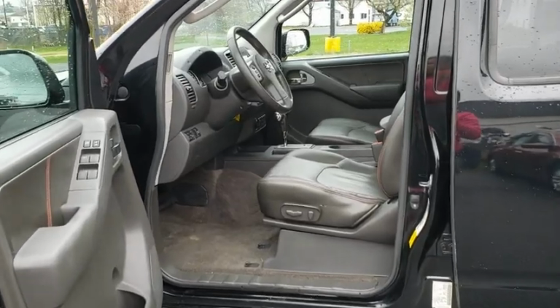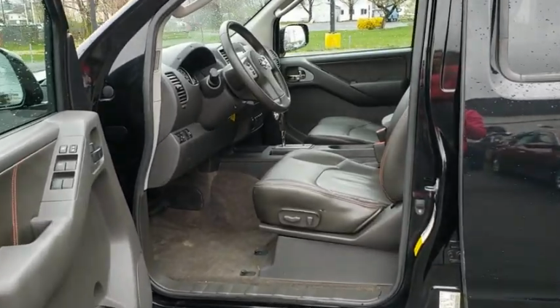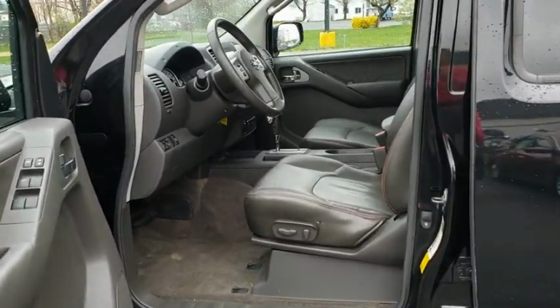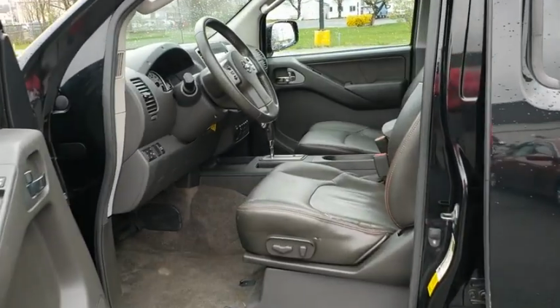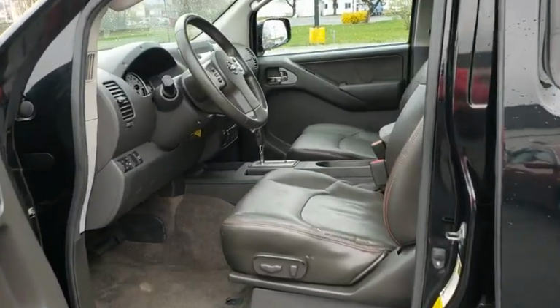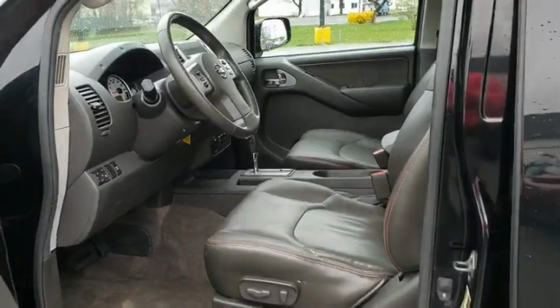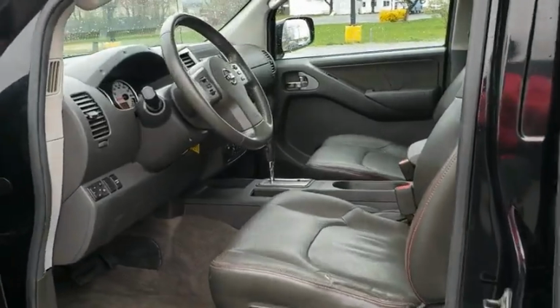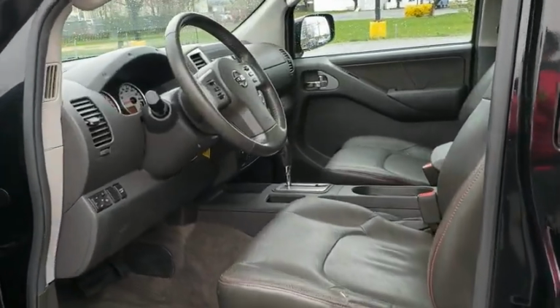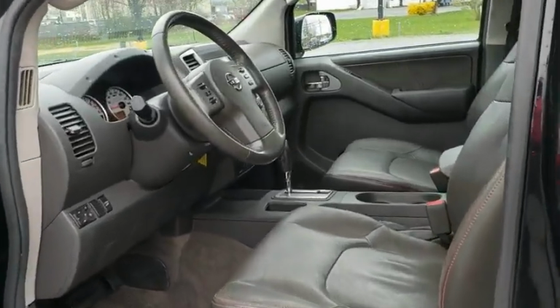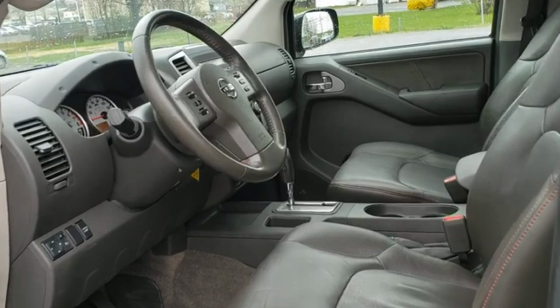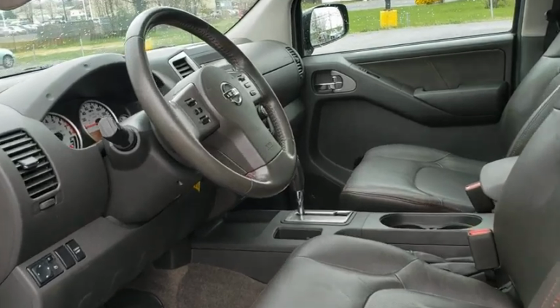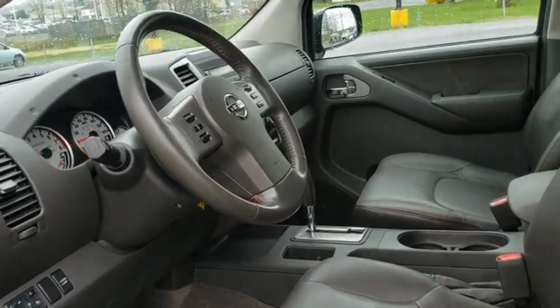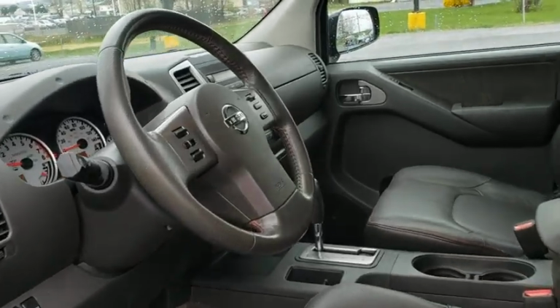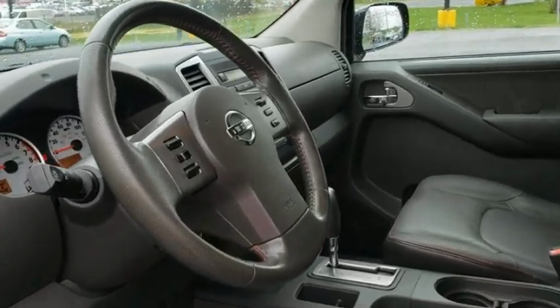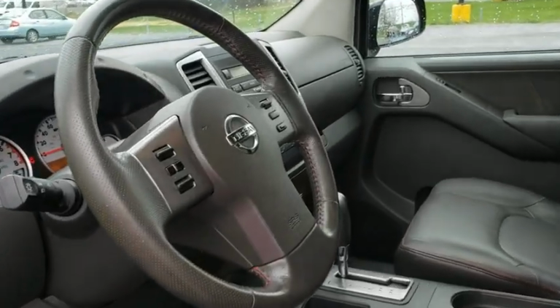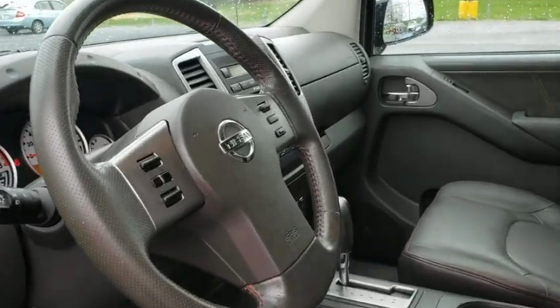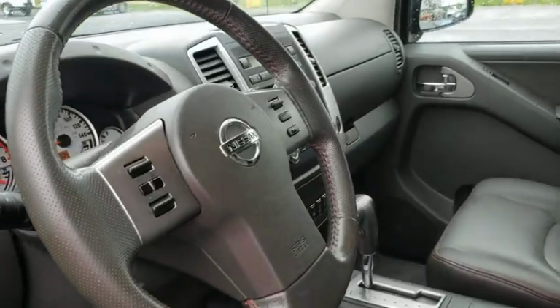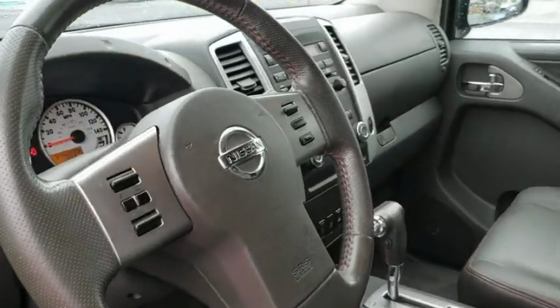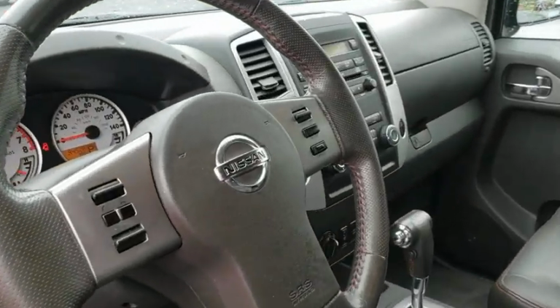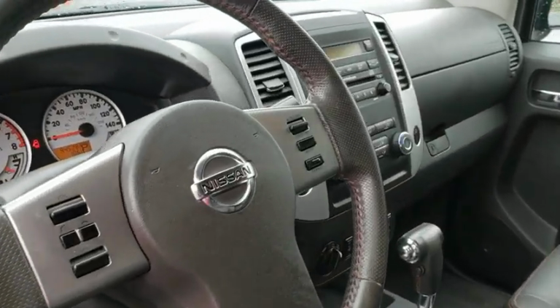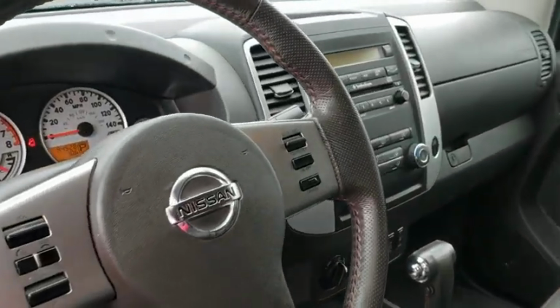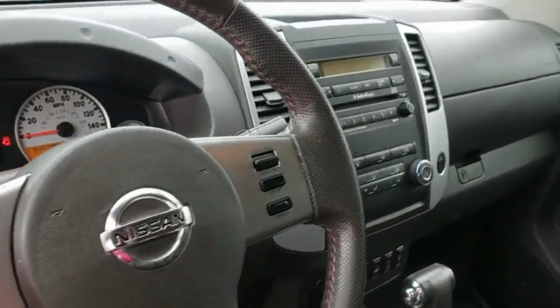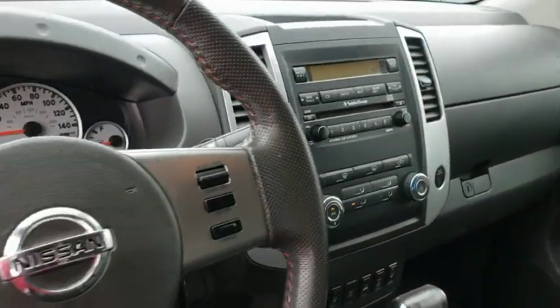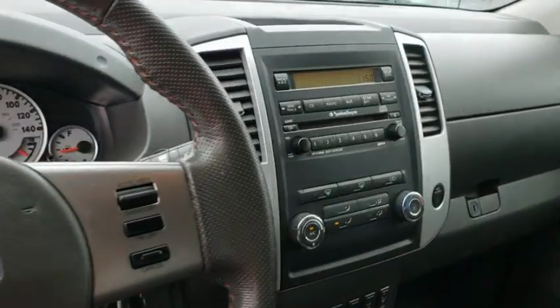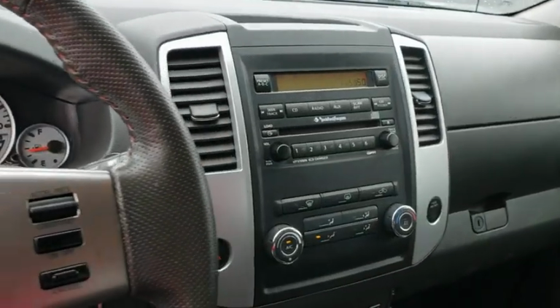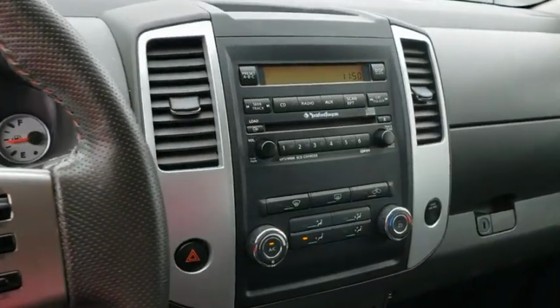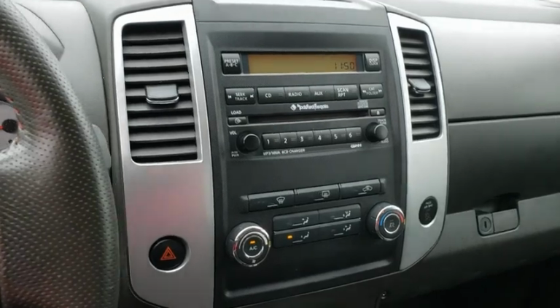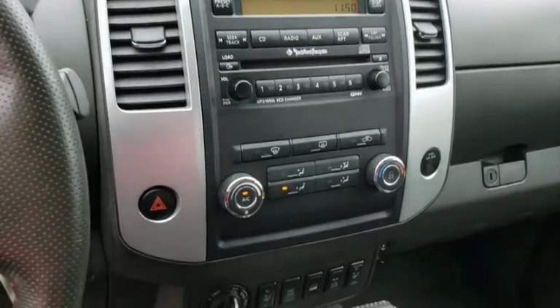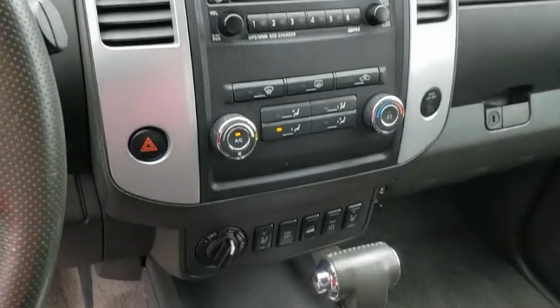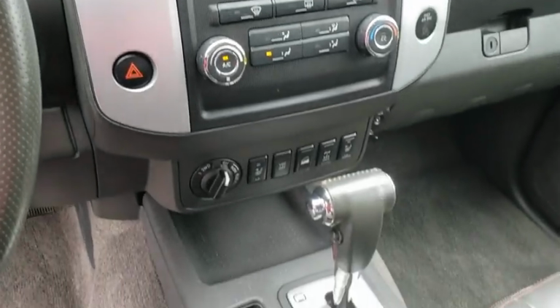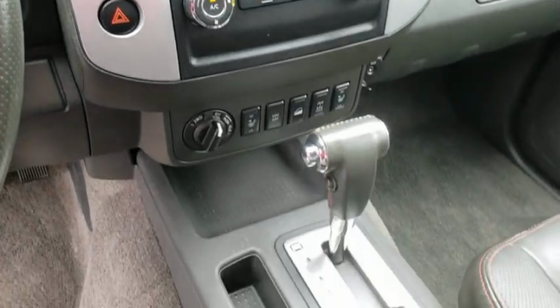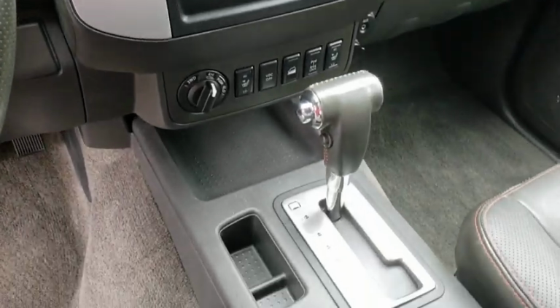Power windows, security system, remote keyless entry, panic alarm, leather seats, overhead console, tachometer, driver vanity mirror, and front reading lamps.